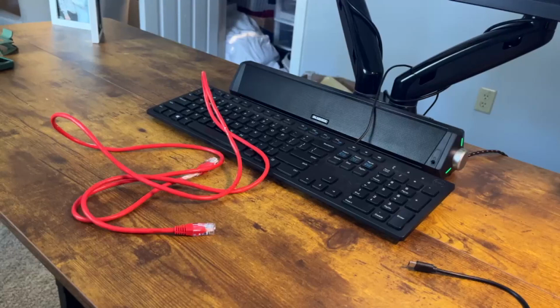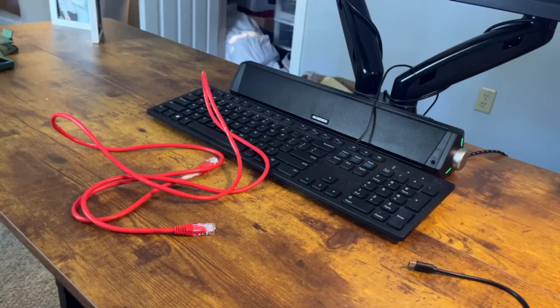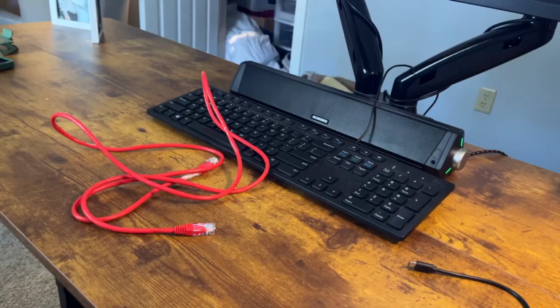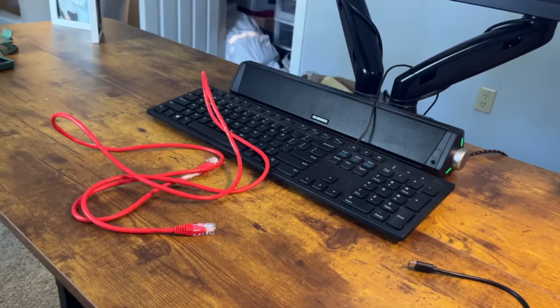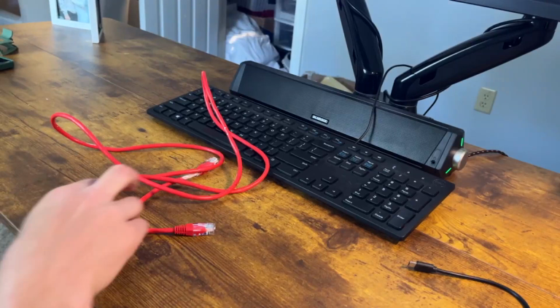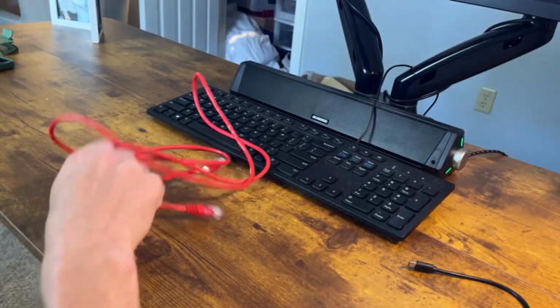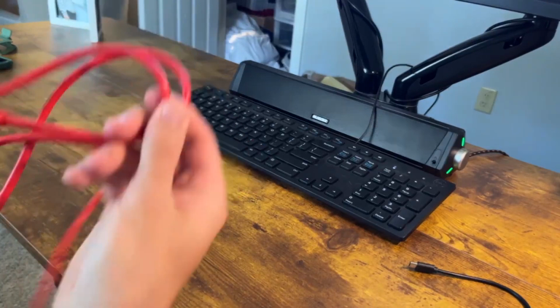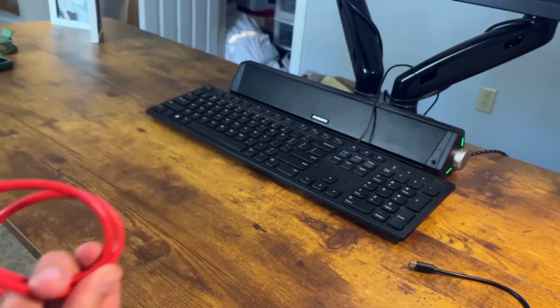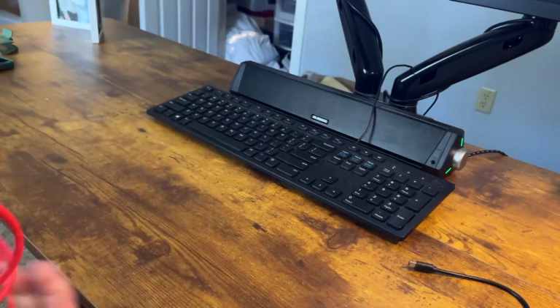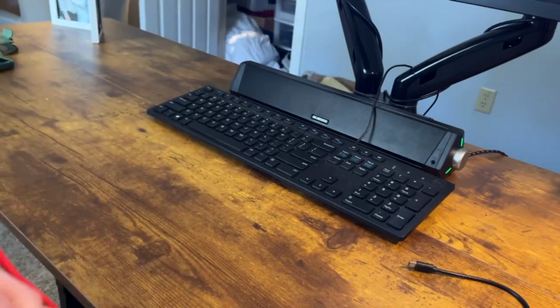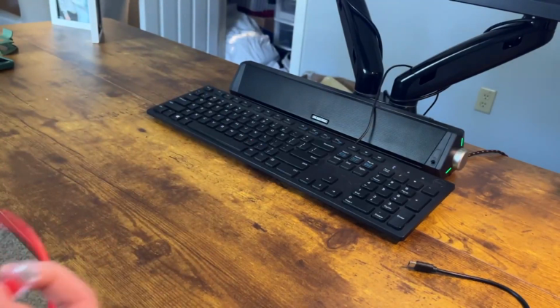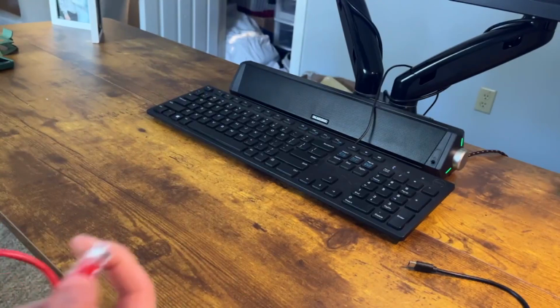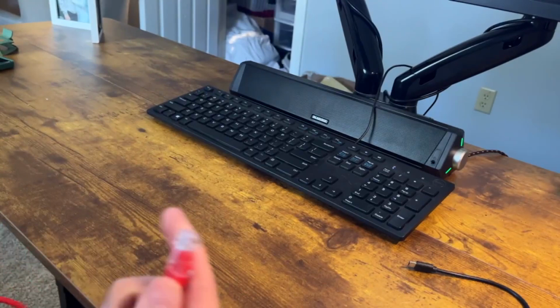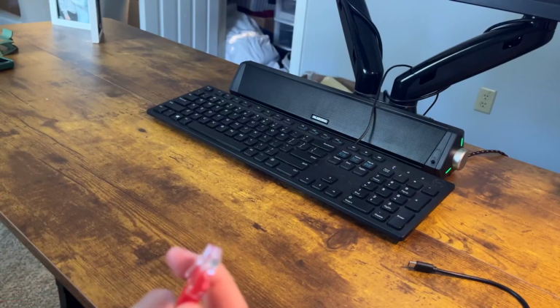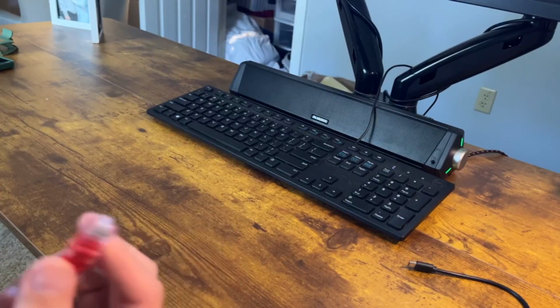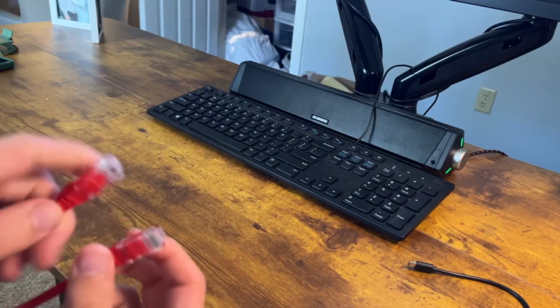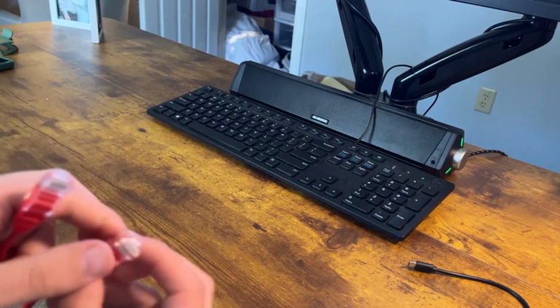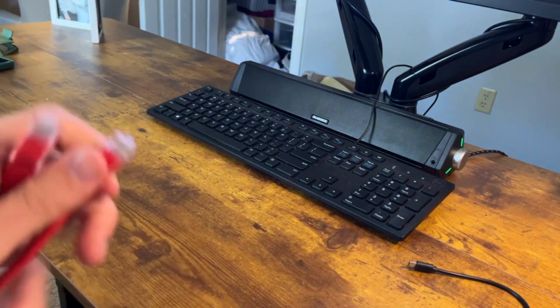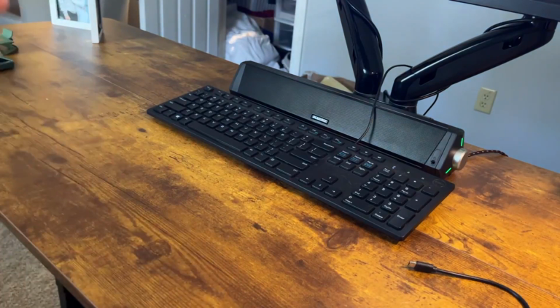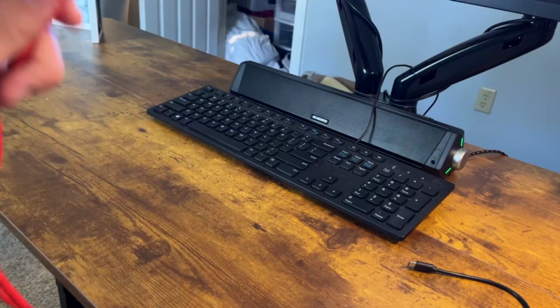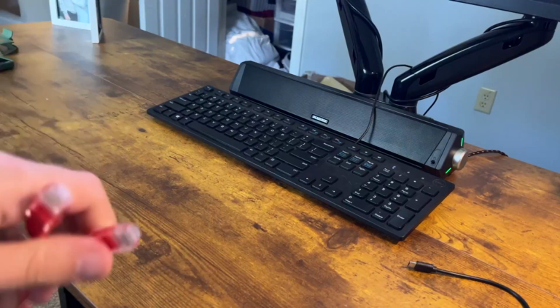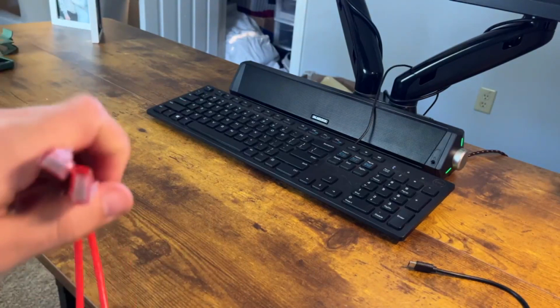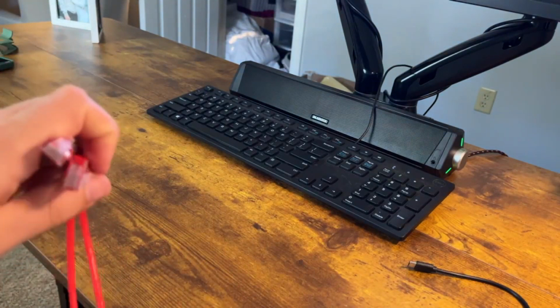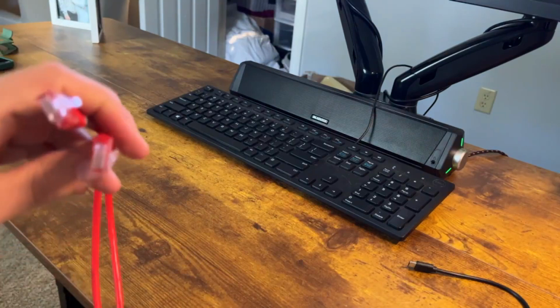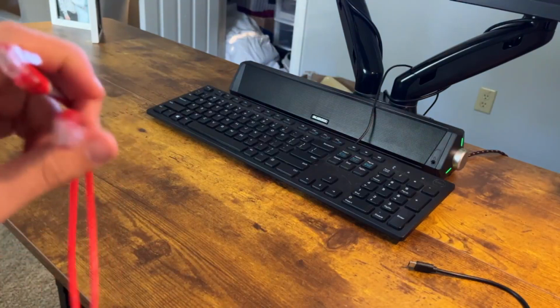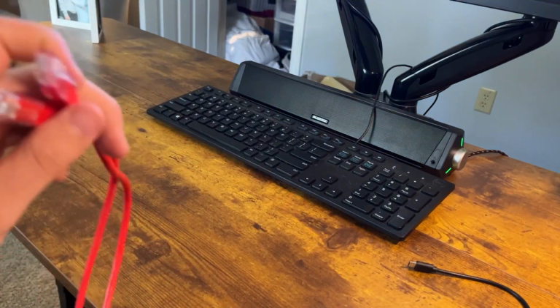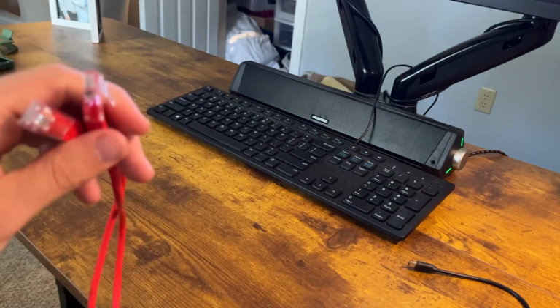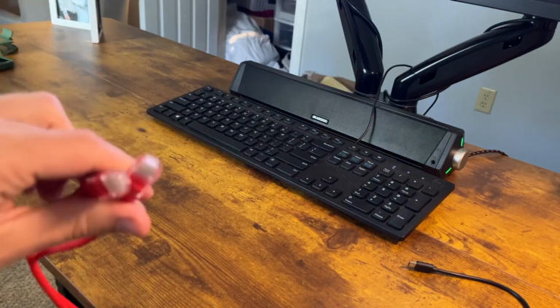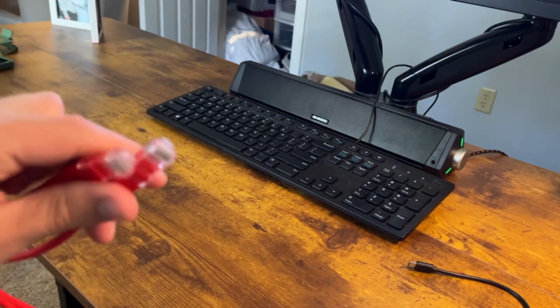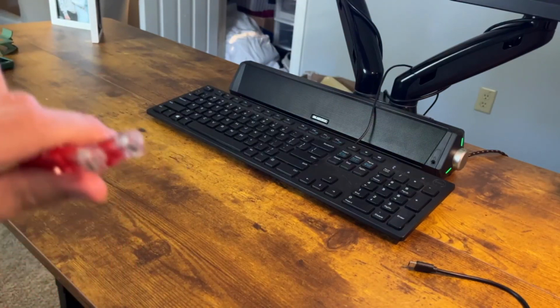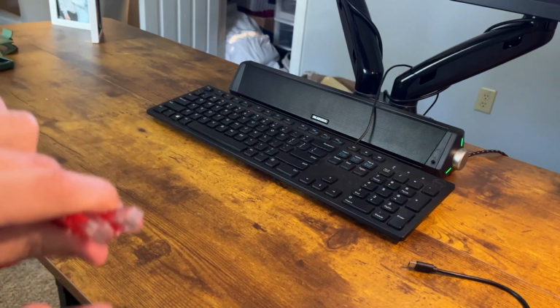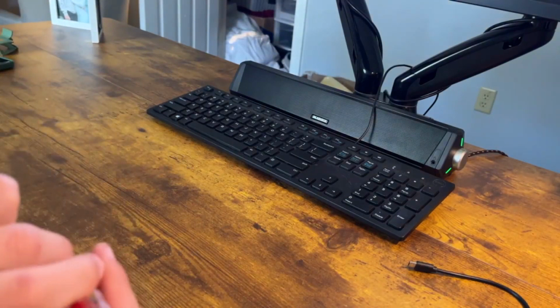Hey guys, so I just want to go ahead and give you my honest thoughts on this Ethernet cord. This one is the 10 gigabit SEC network high-speed internet cable, 550 MHz and 28 AWG.